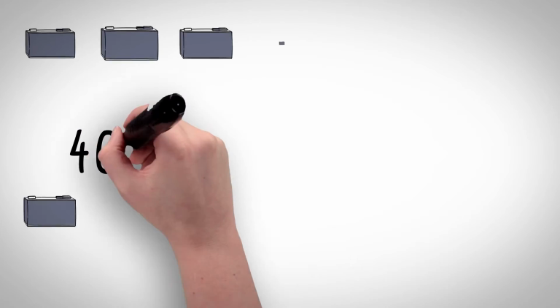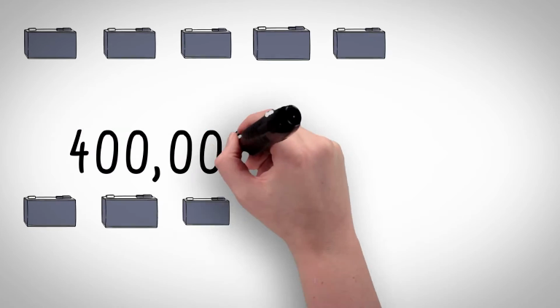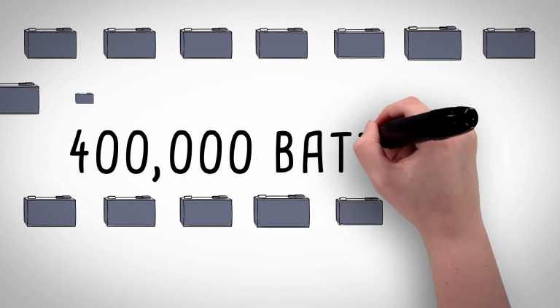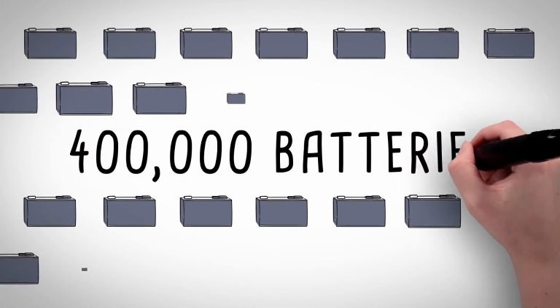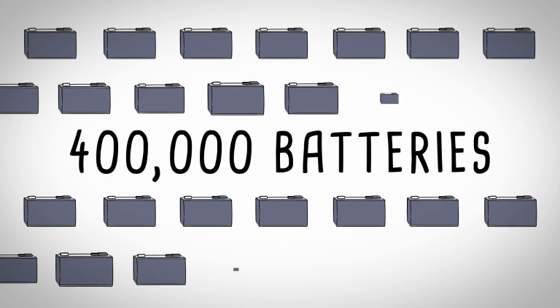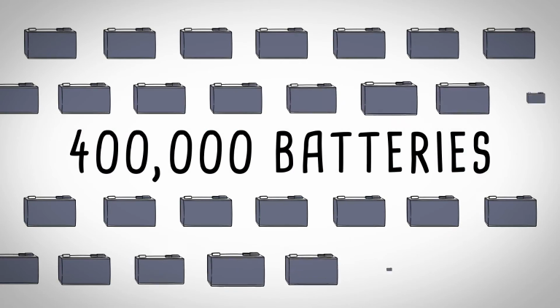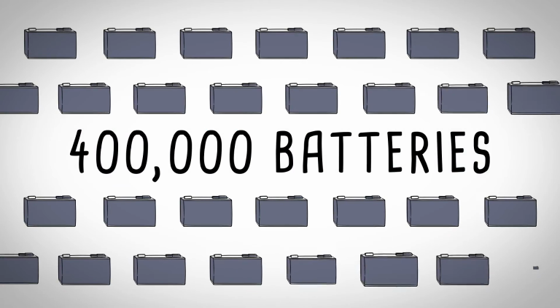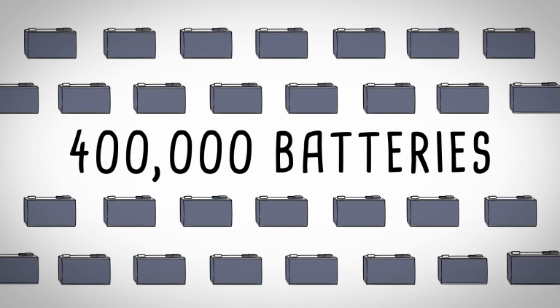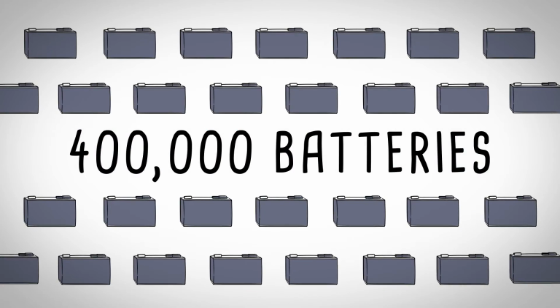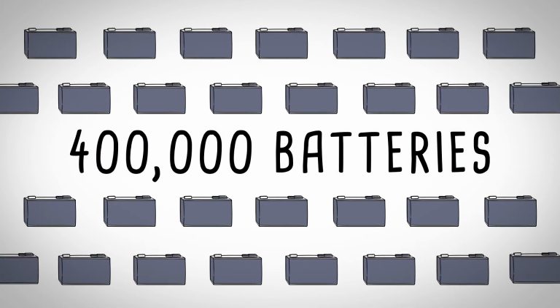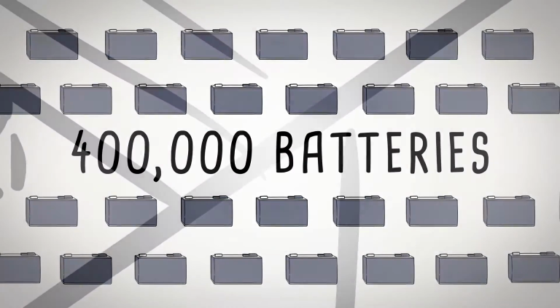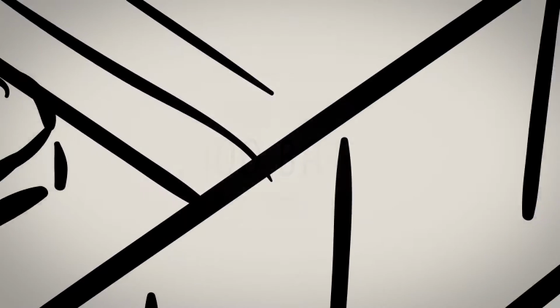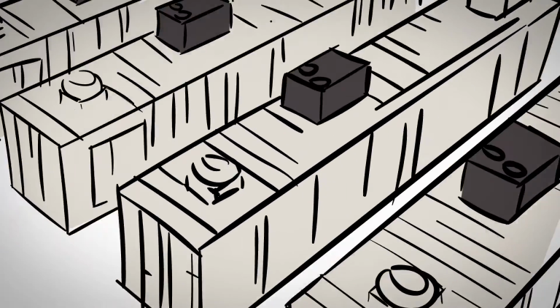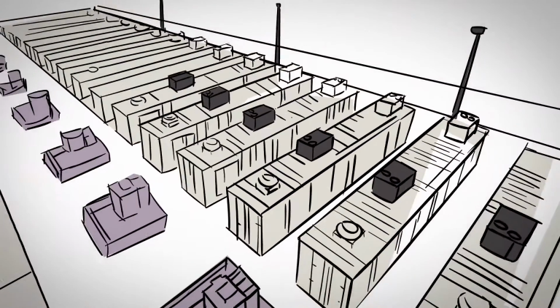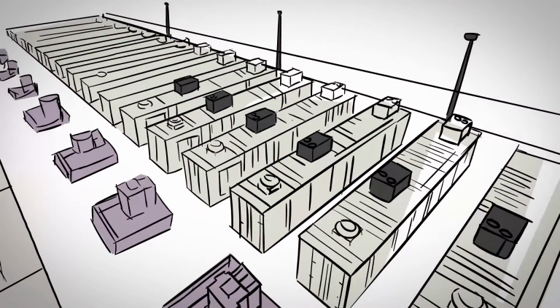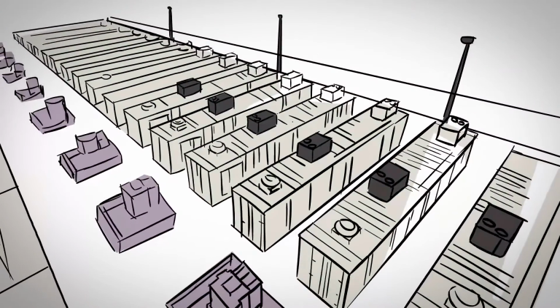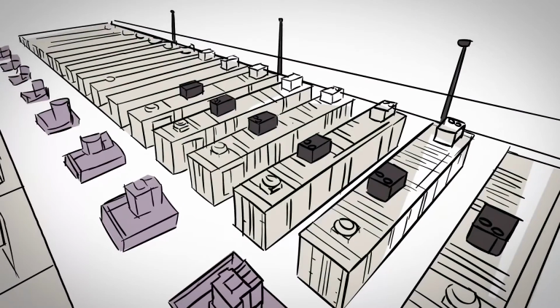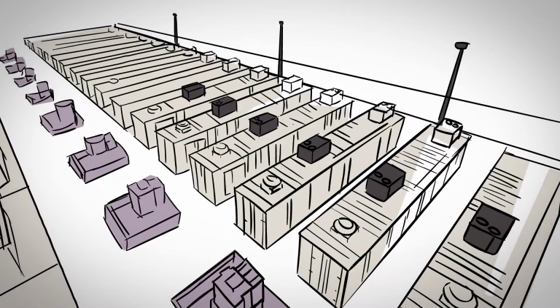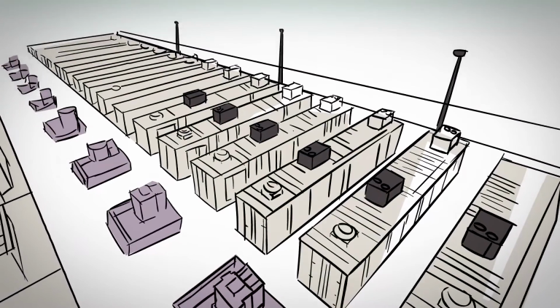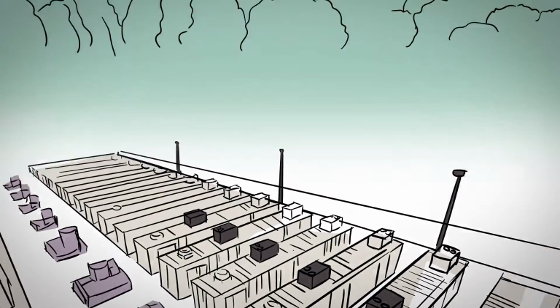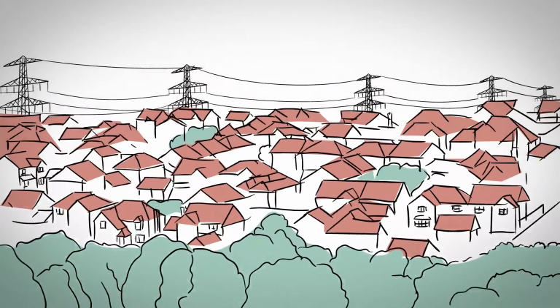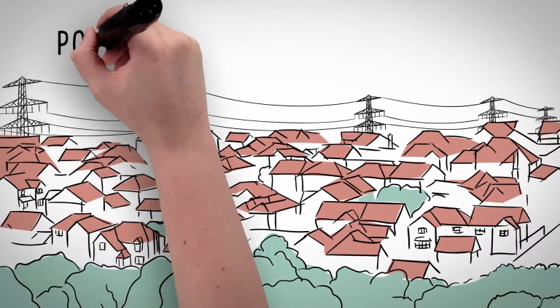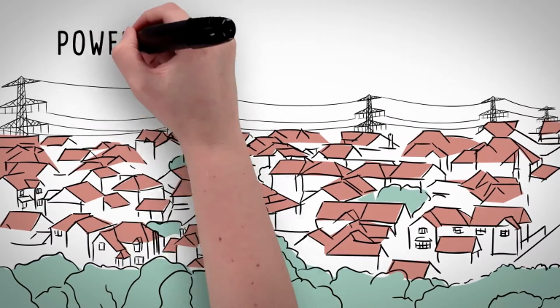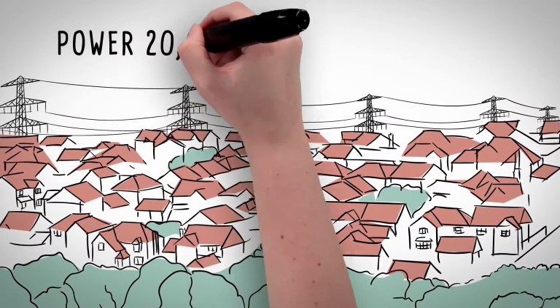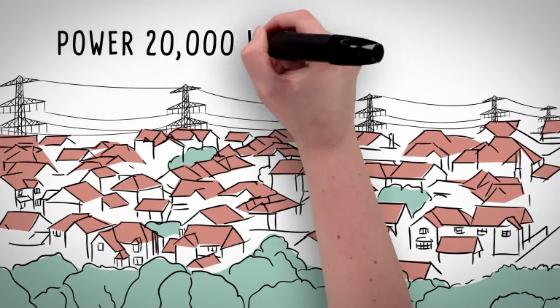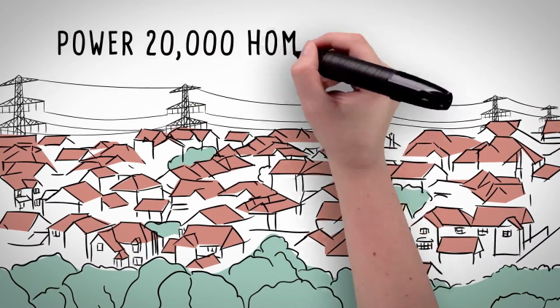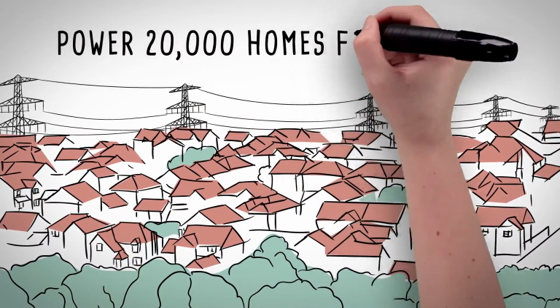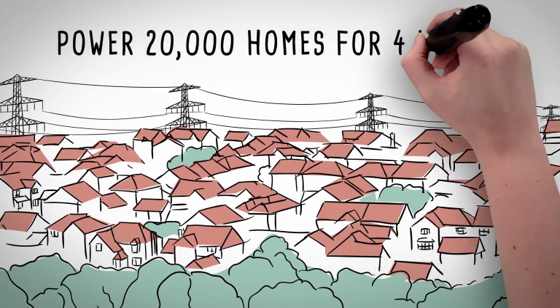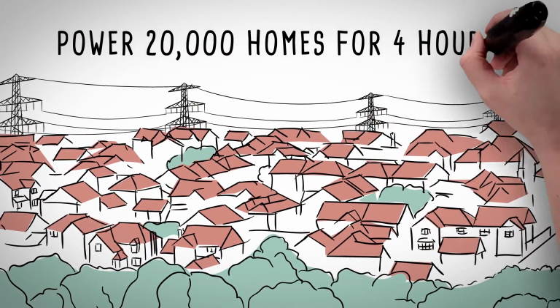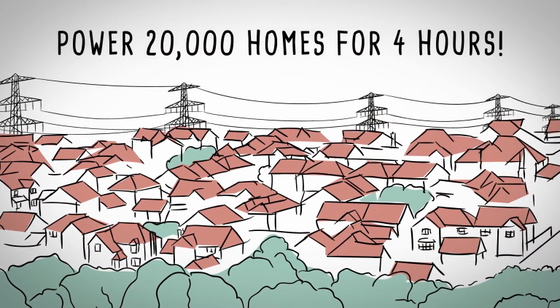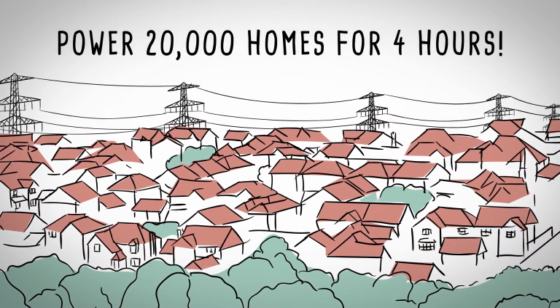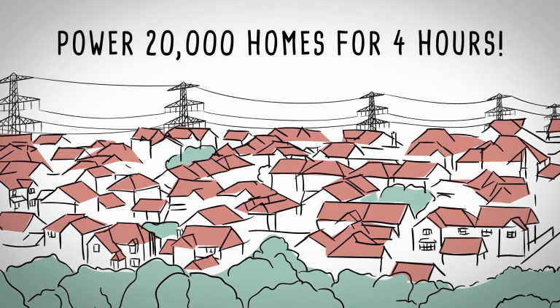By combining 400,000 of these batteries put in modules and placed into 24 massive containers, we can provide power to up to 20,000 homes for four hours.